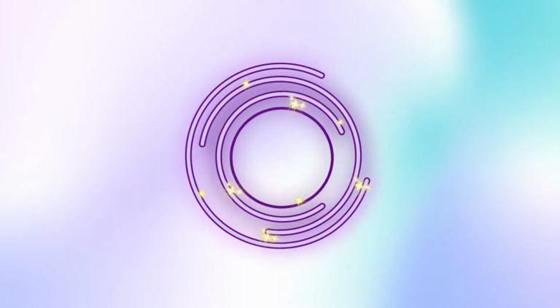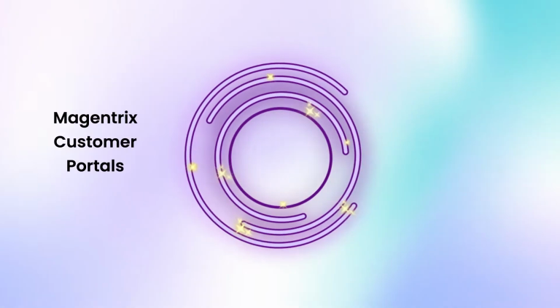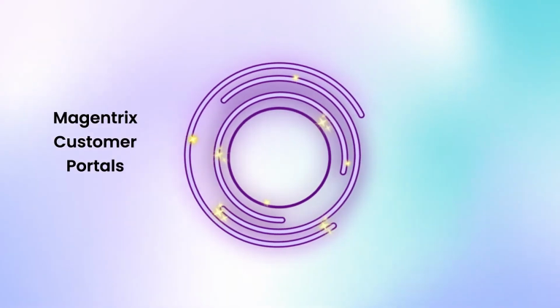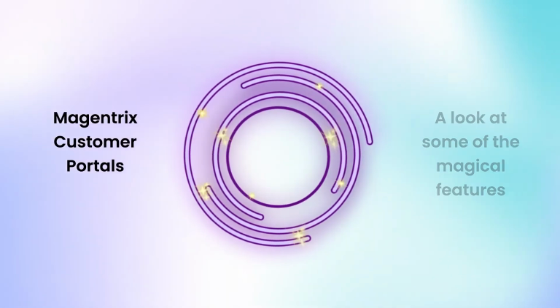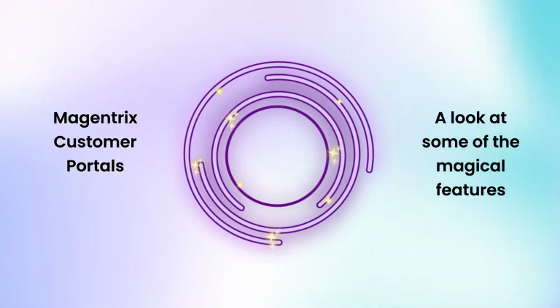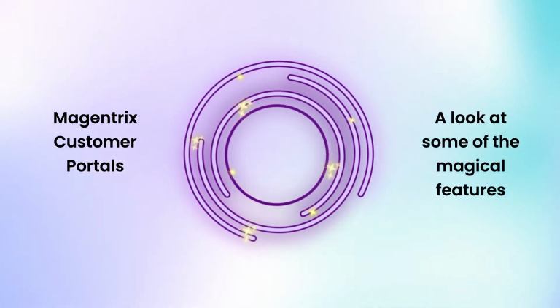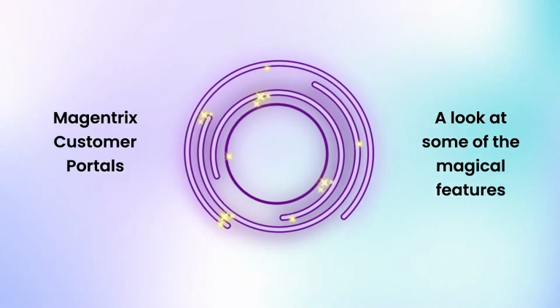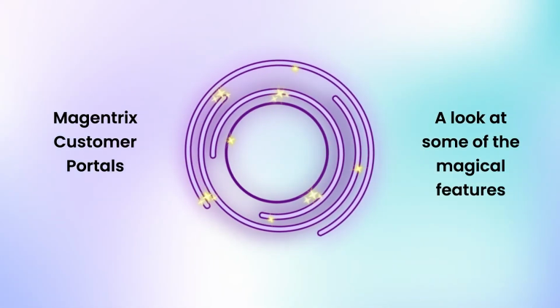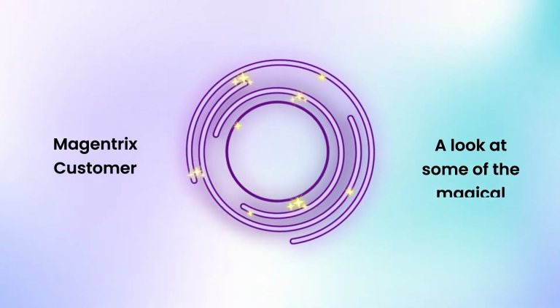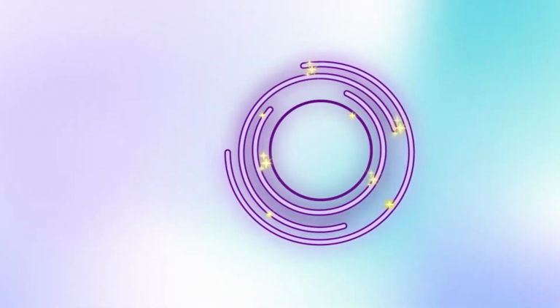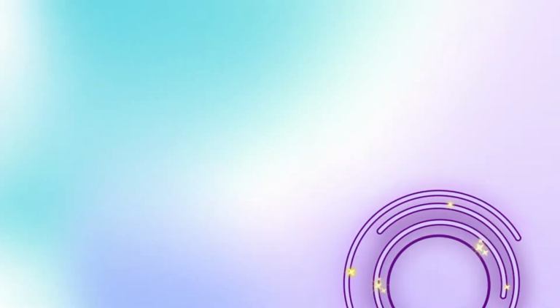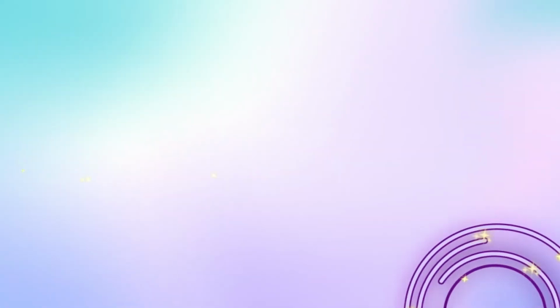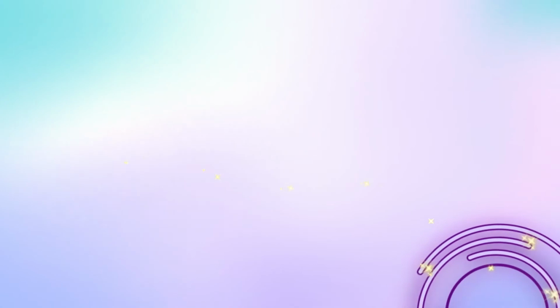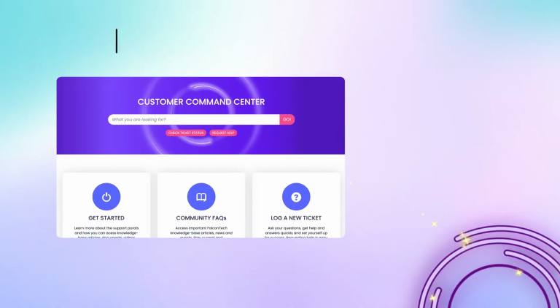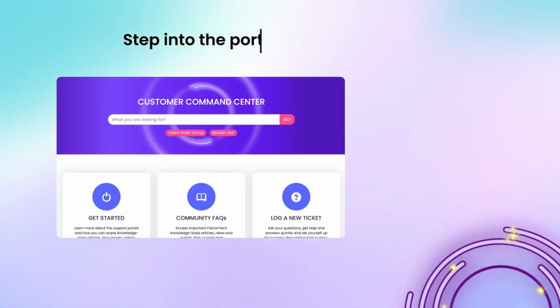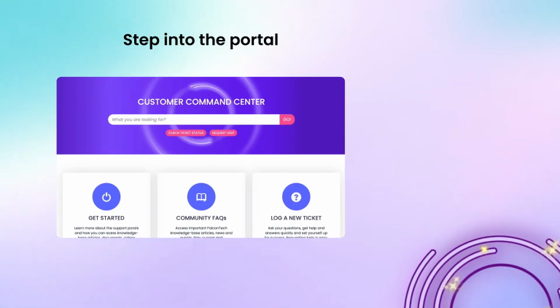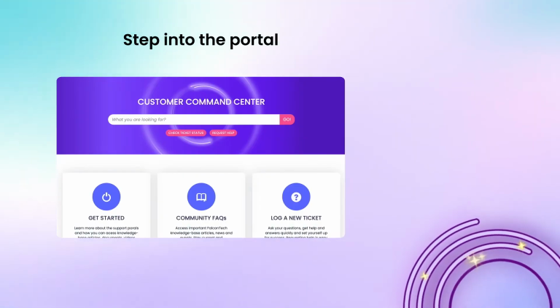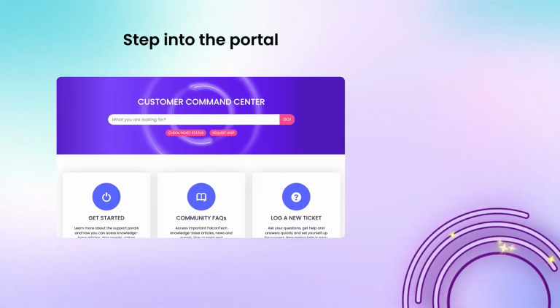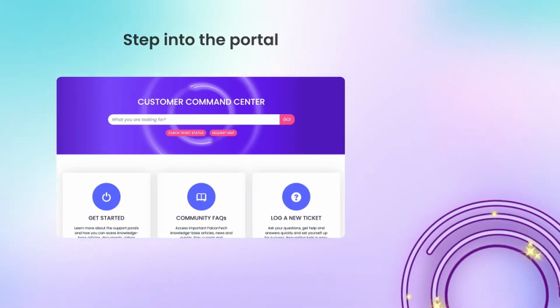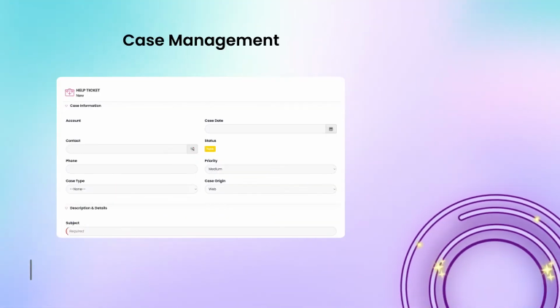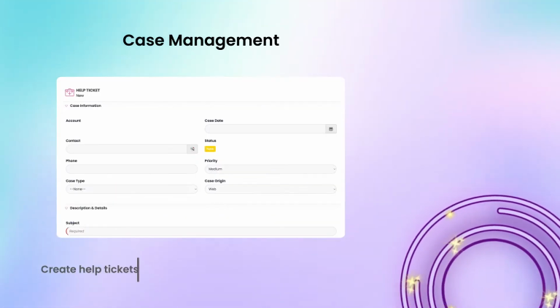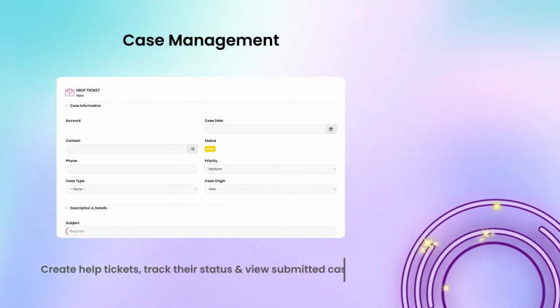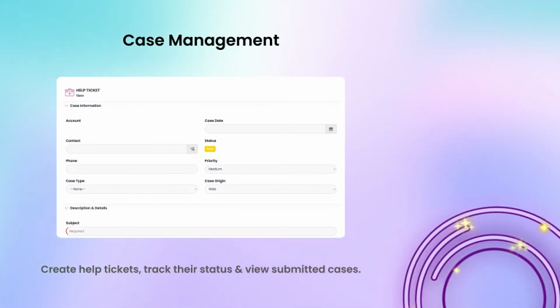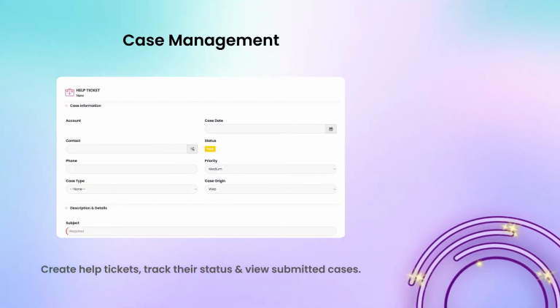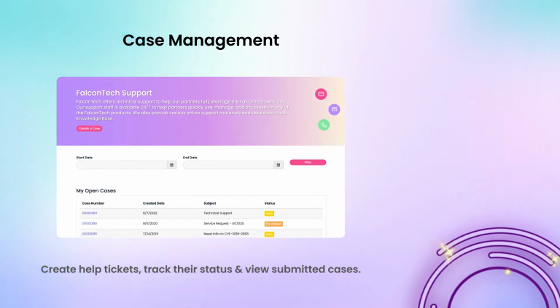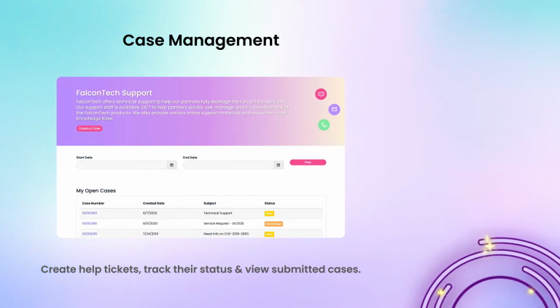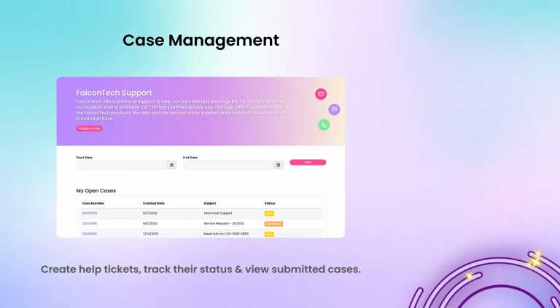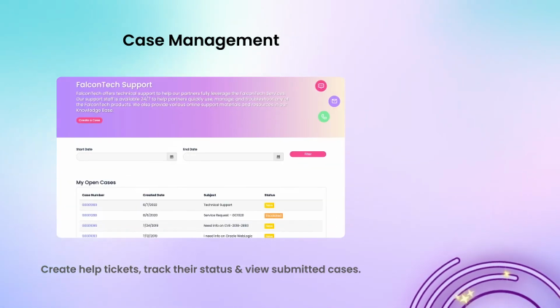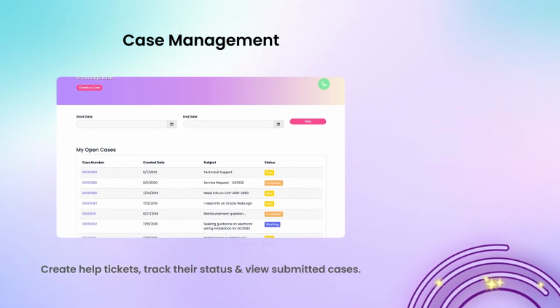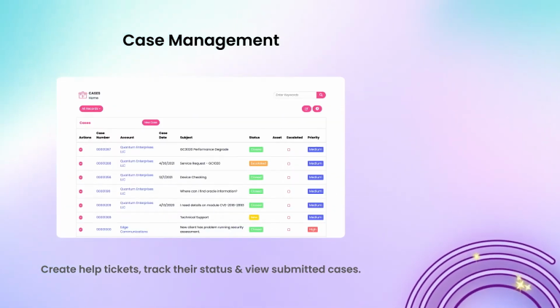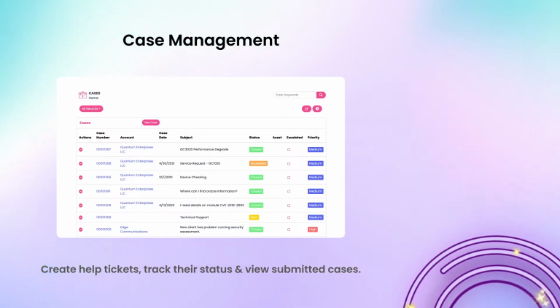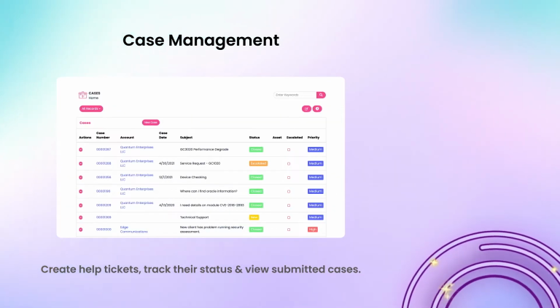Magentrix Customer Portals — a look at some of the magical features. Customers can create help tickets, track their ticket status, and view all submitted cases.